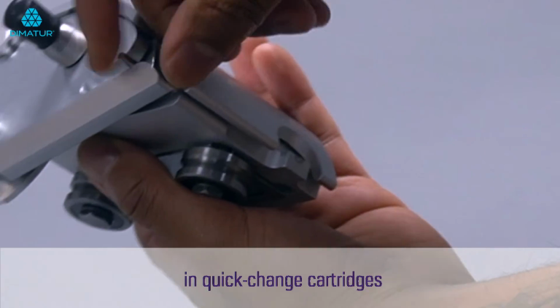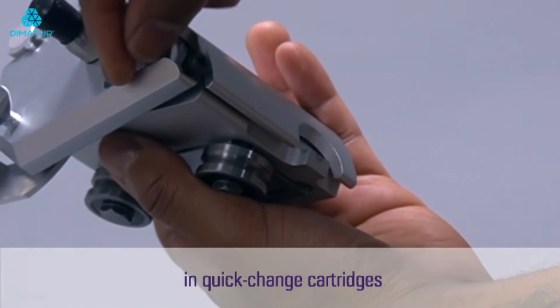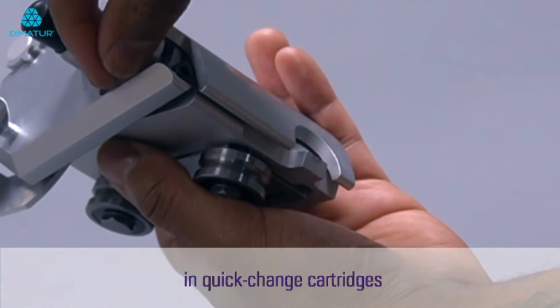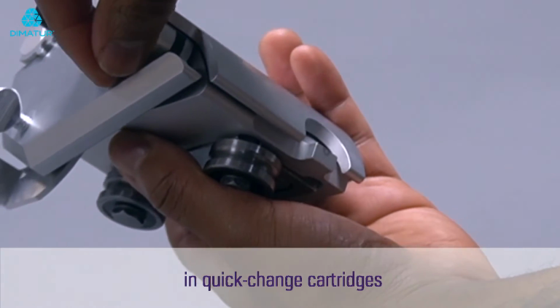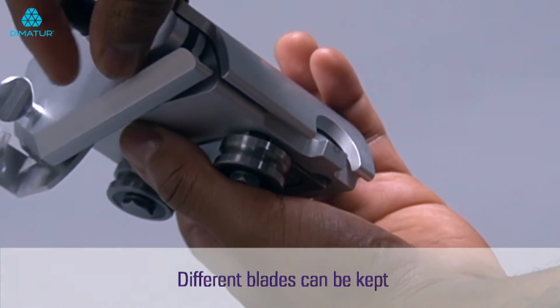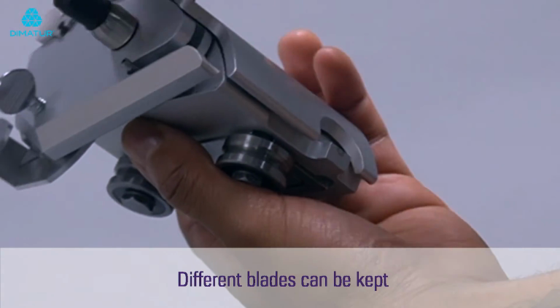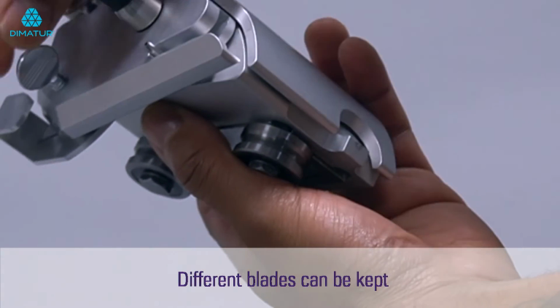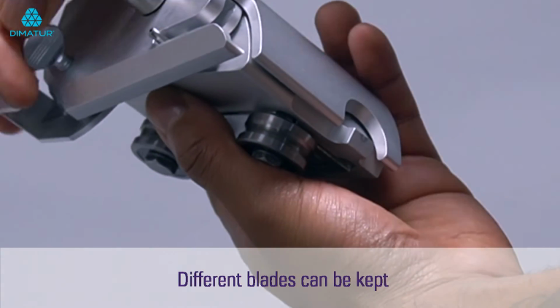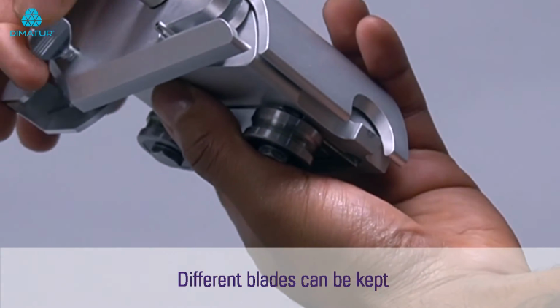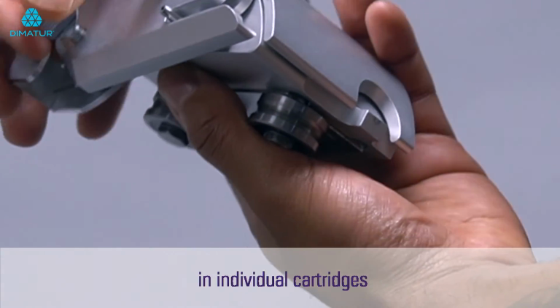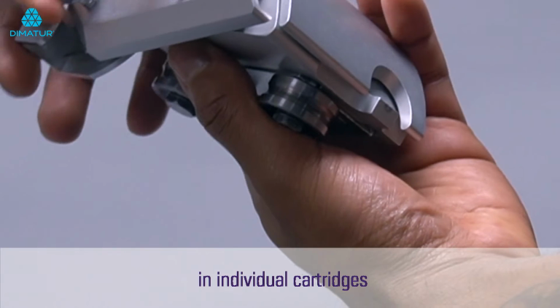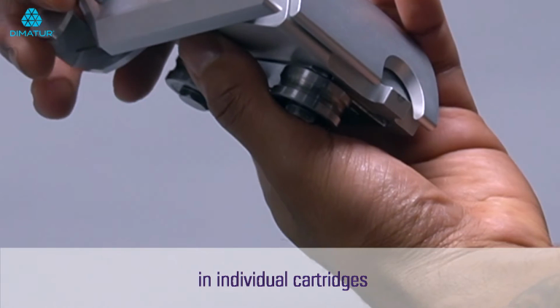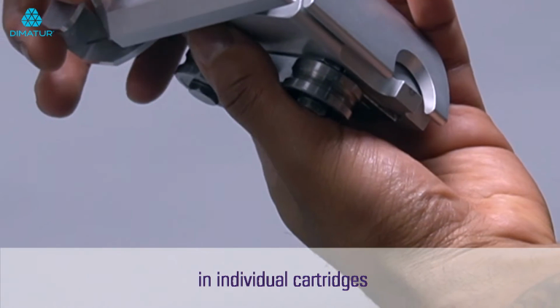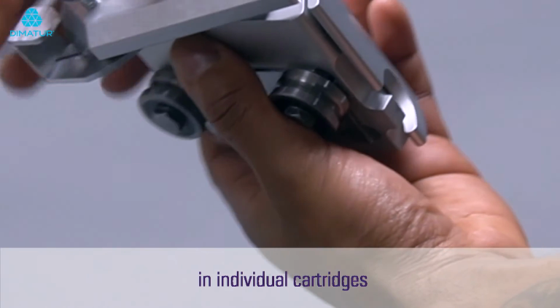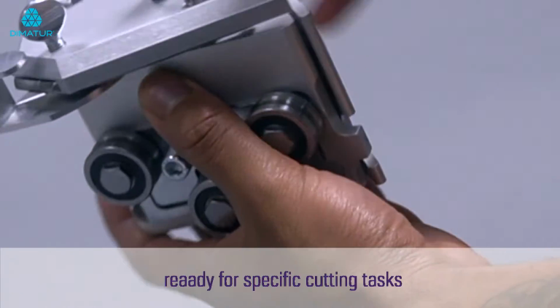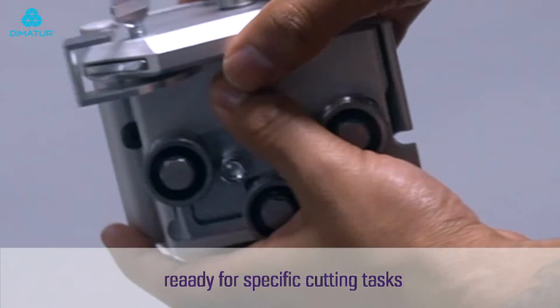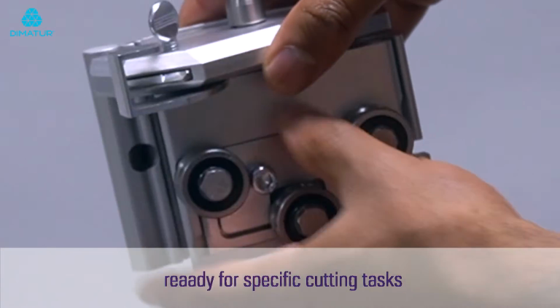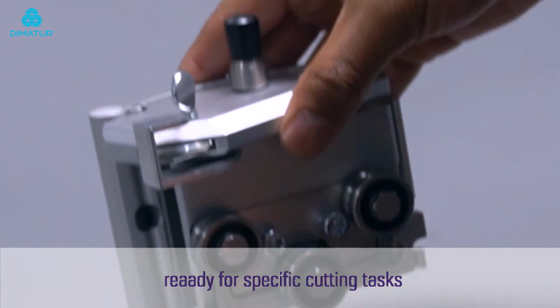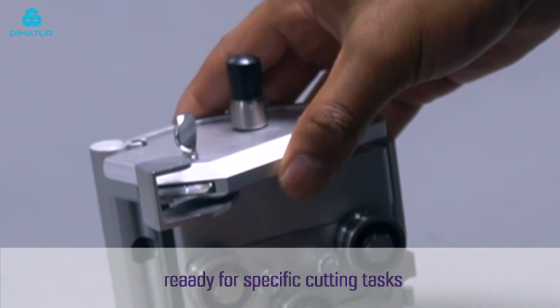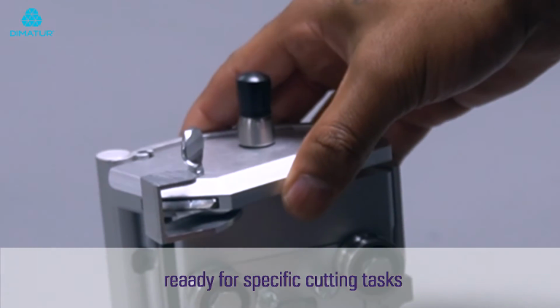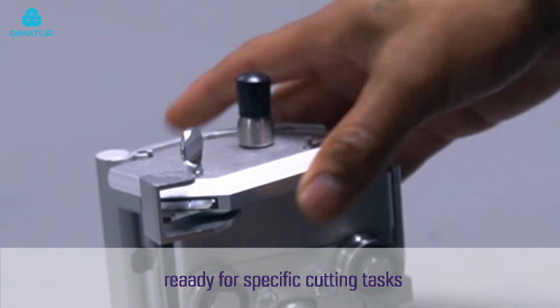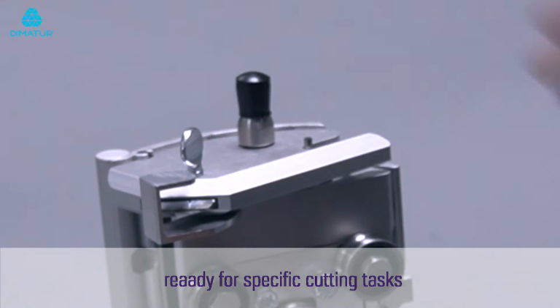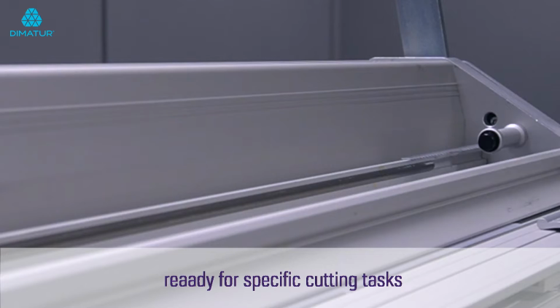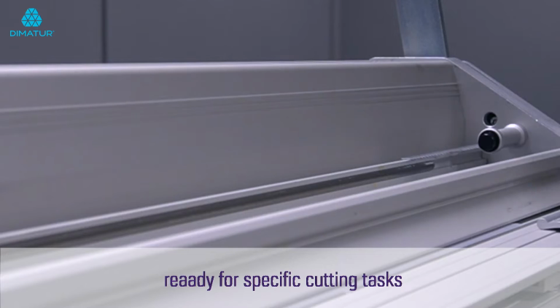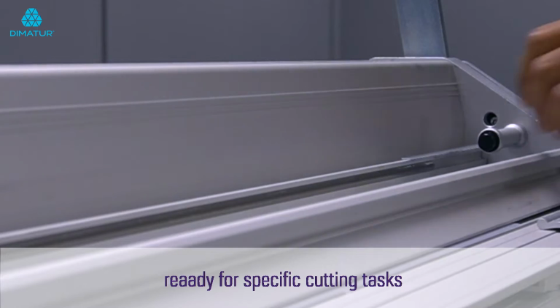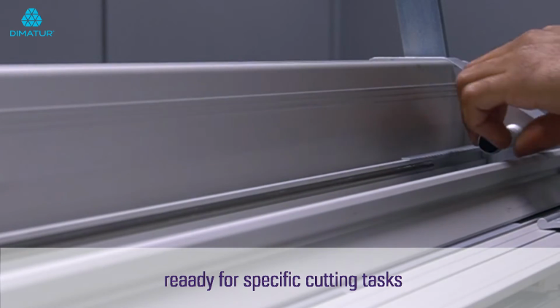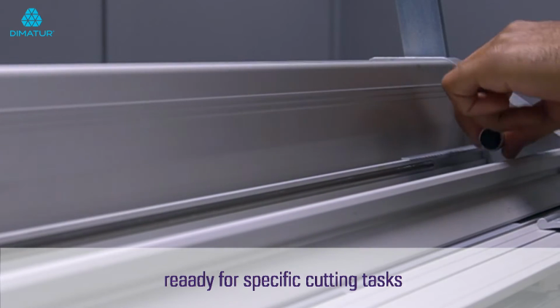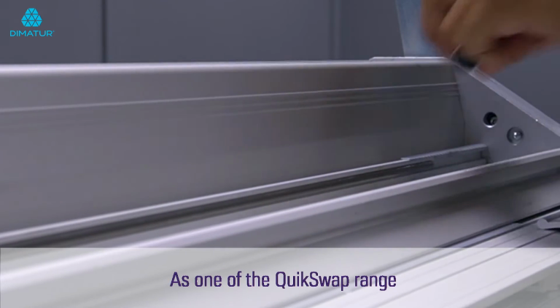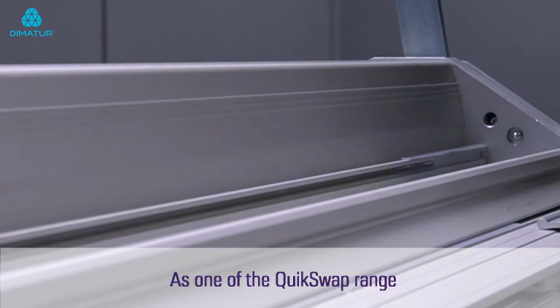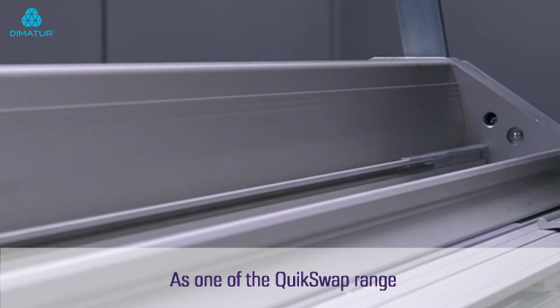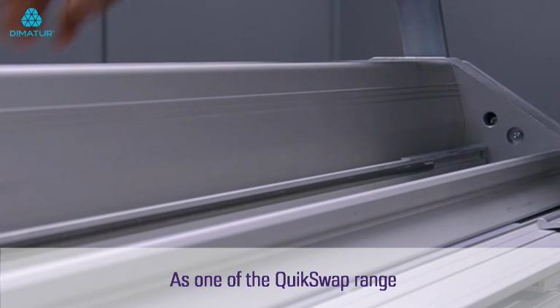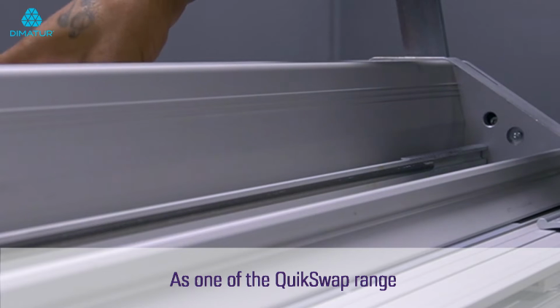As with all Keen Cut products, safety comes first, so the blades are housed in quick-change cartridges. Different blades can be kept in individual cartridges, ready for specific cutting tasks.